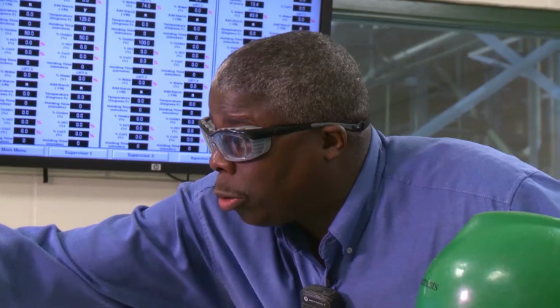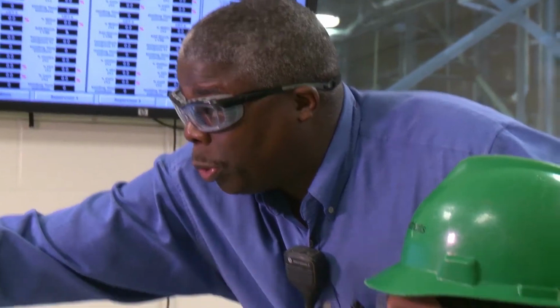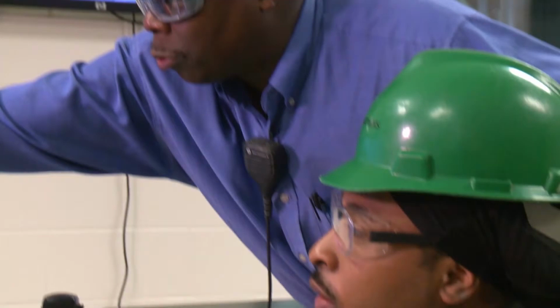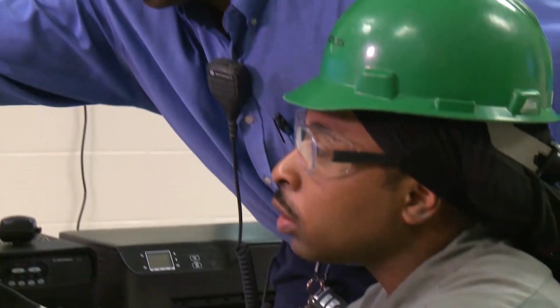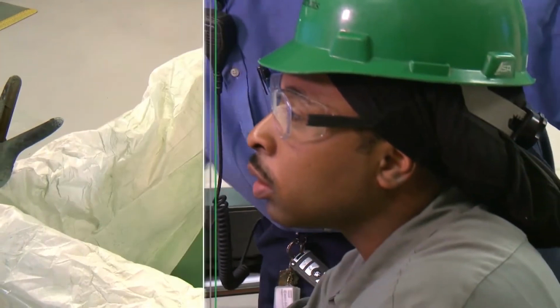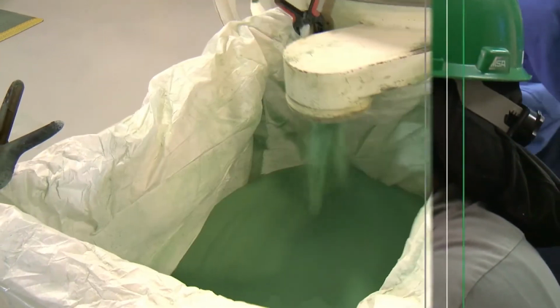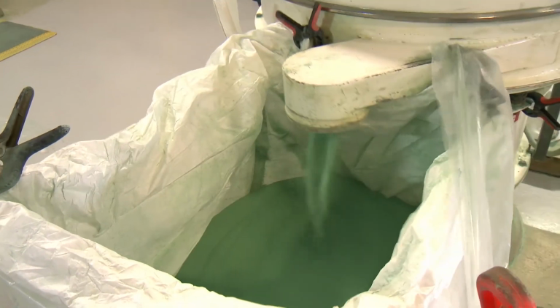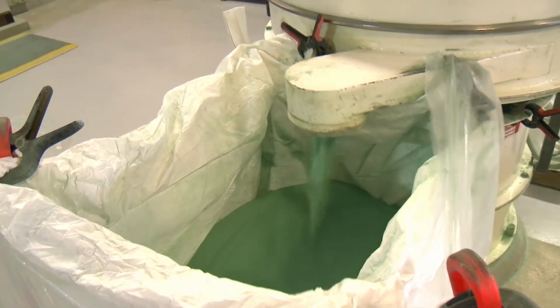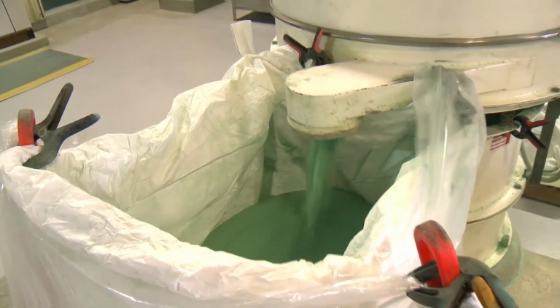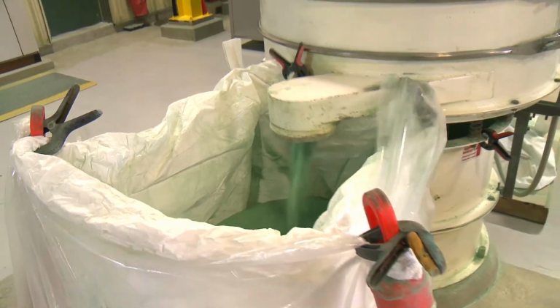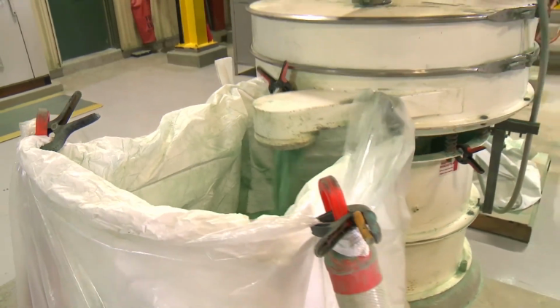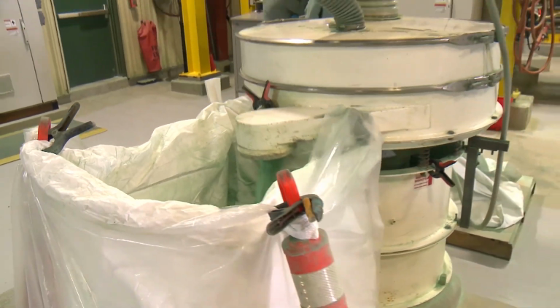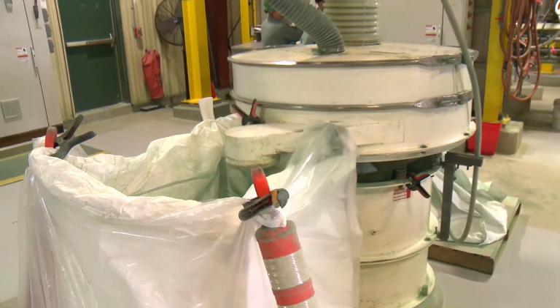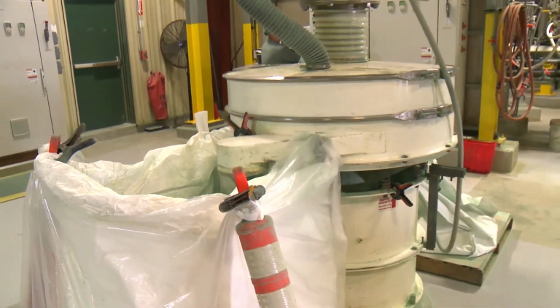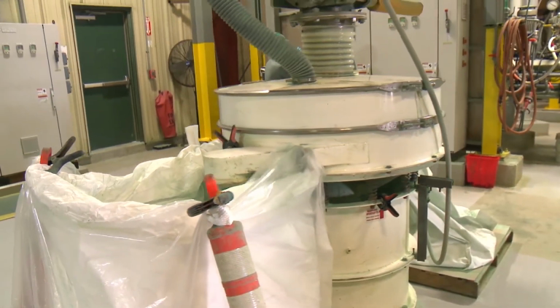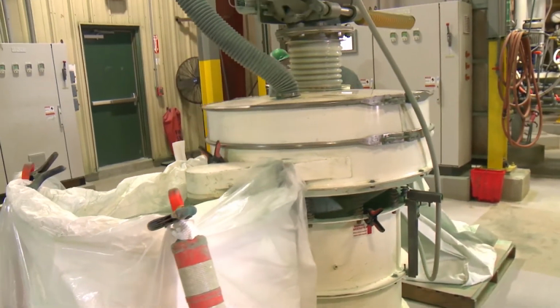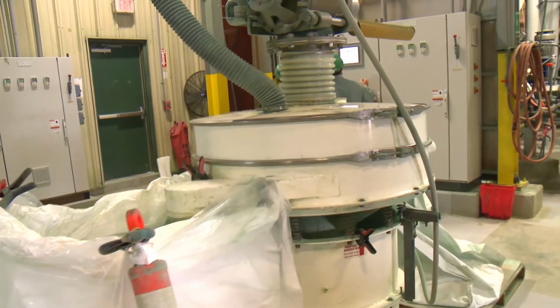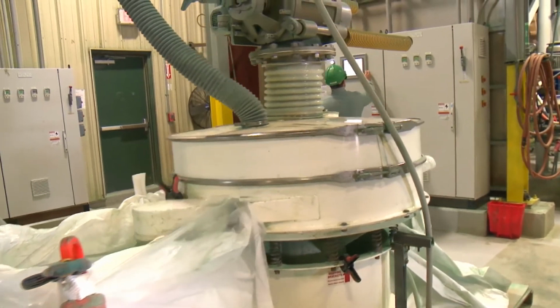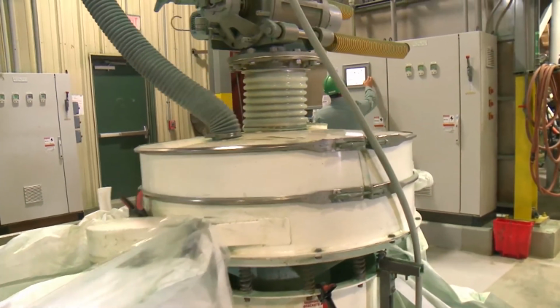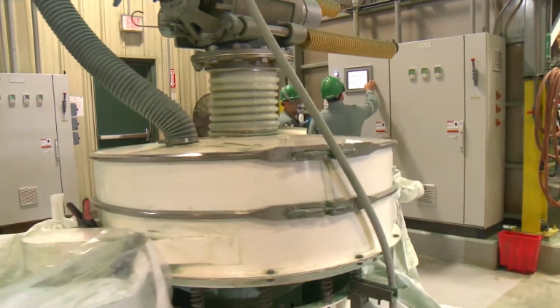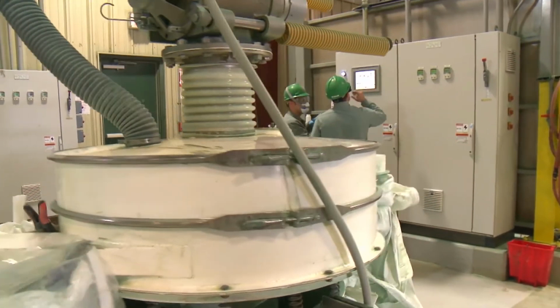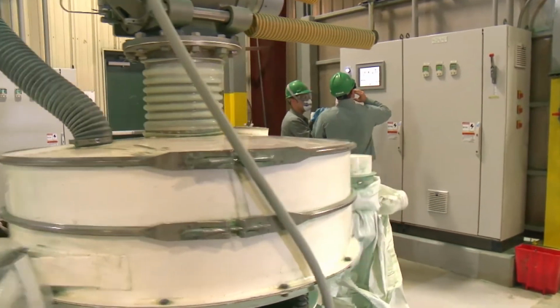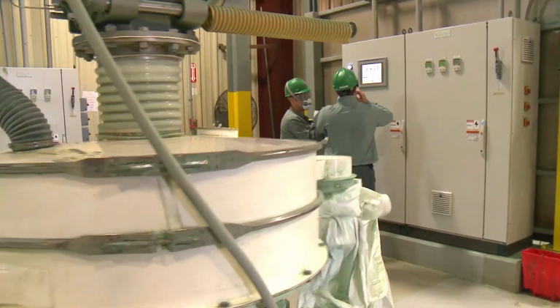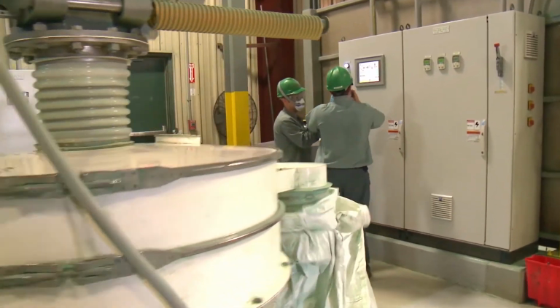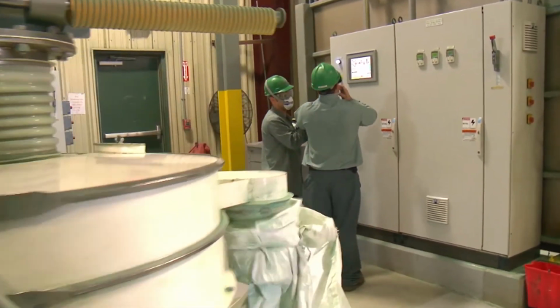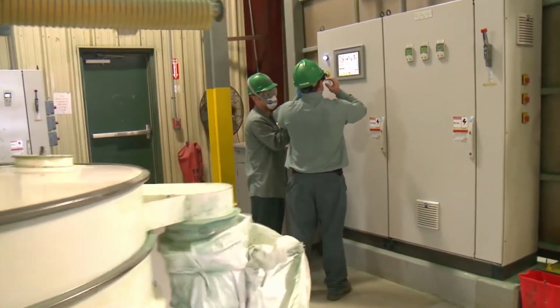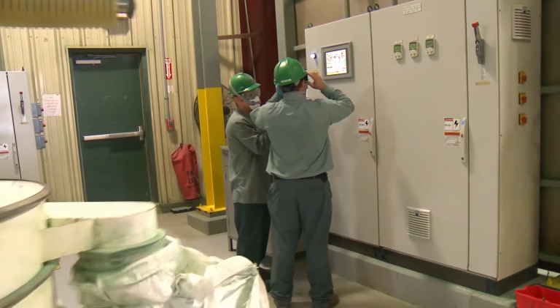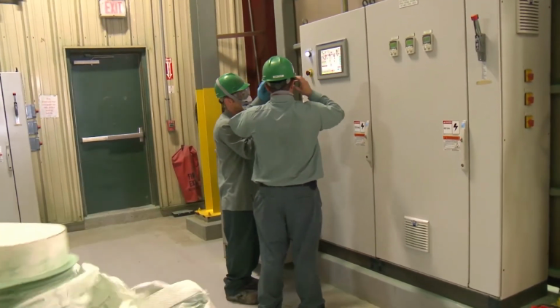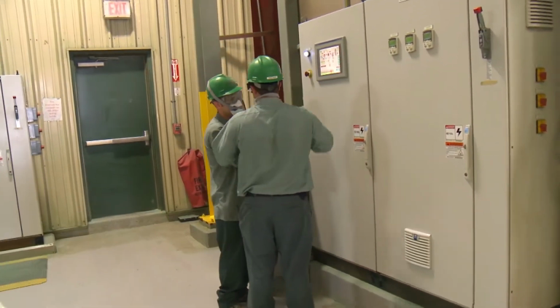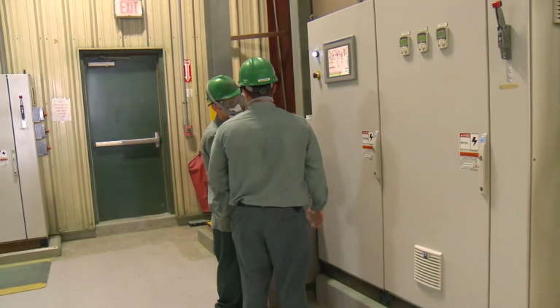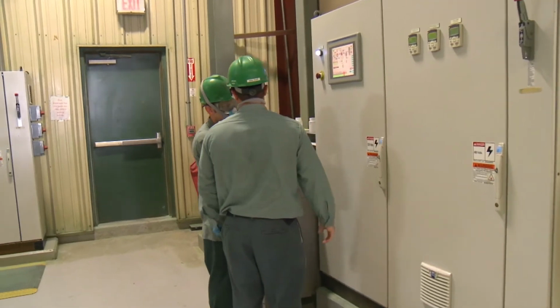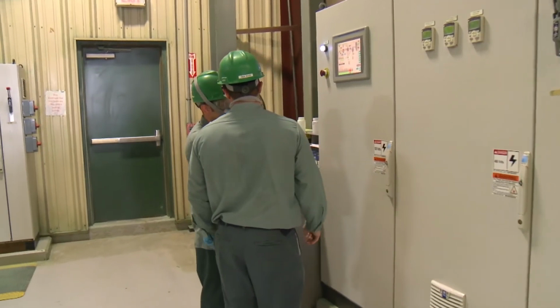Our production process is also designed for maximum efficiency. Our OptiSize particle technology means our products are free-flowing and essentially dust-free, great for our customers who focus on quality and cleanliness.